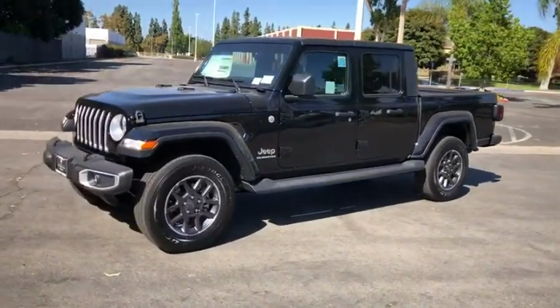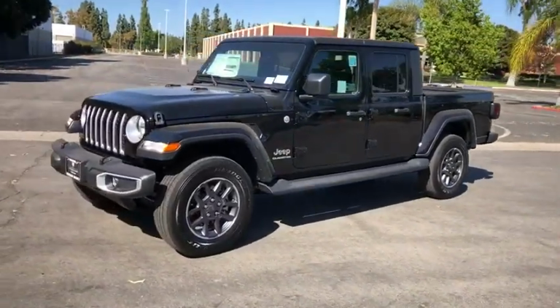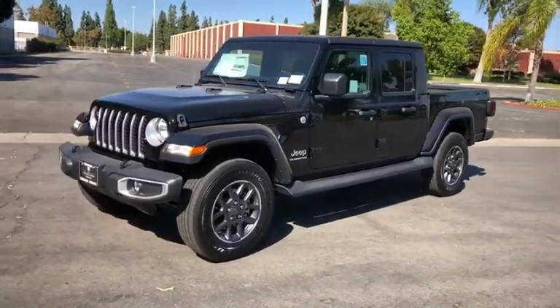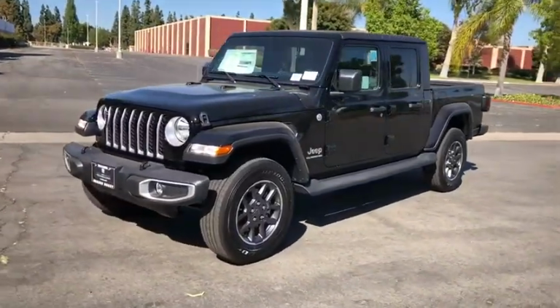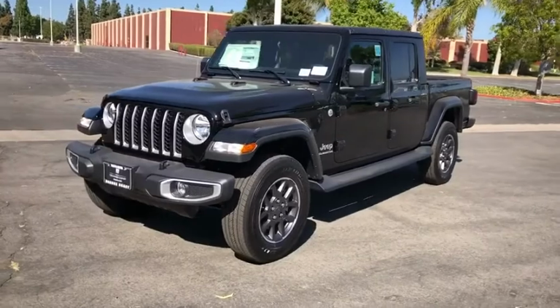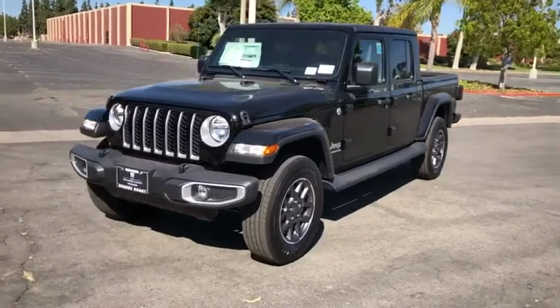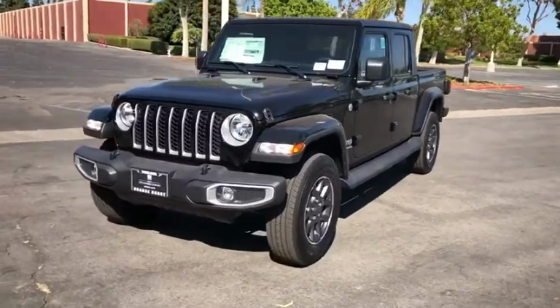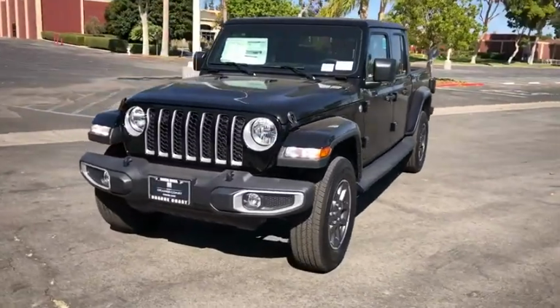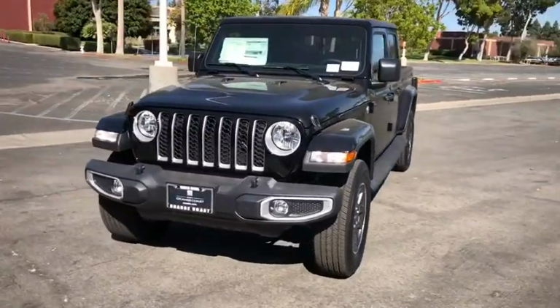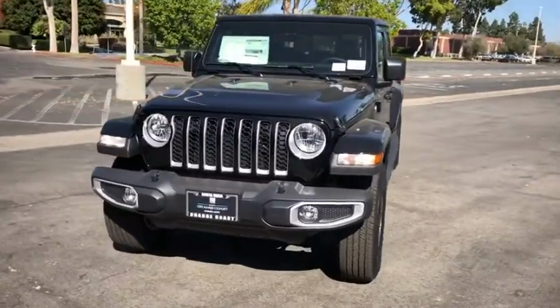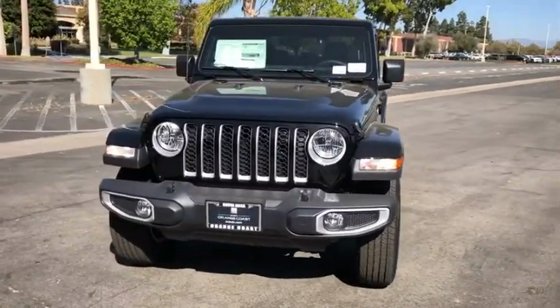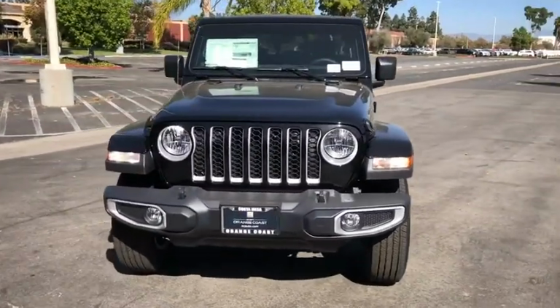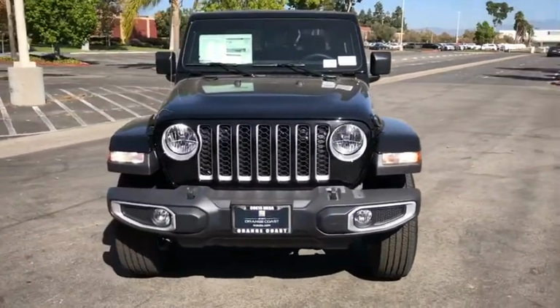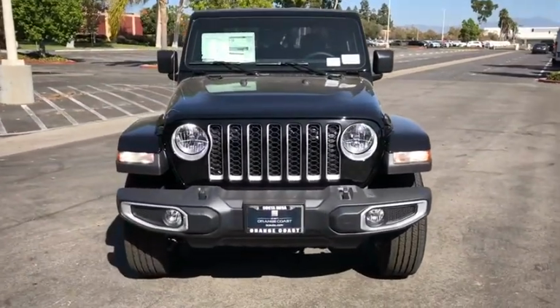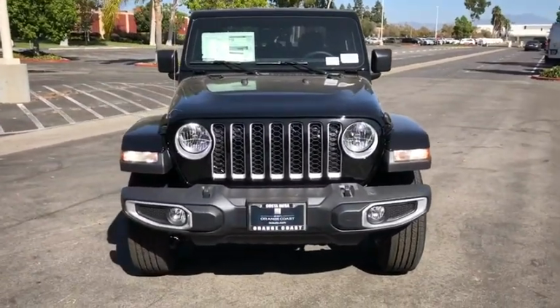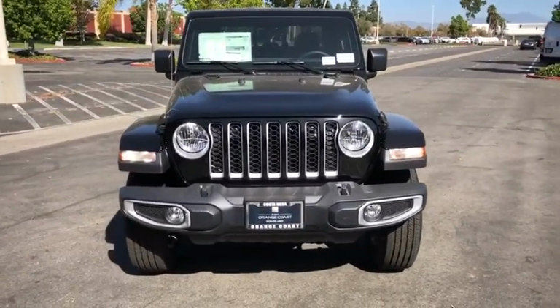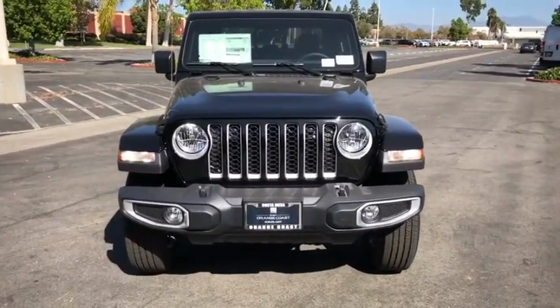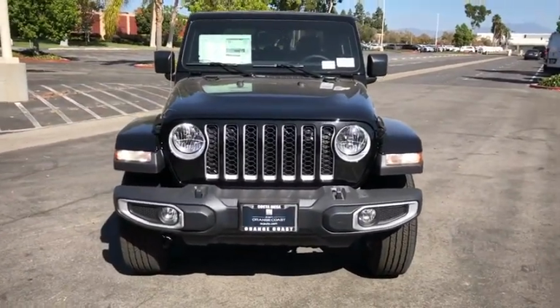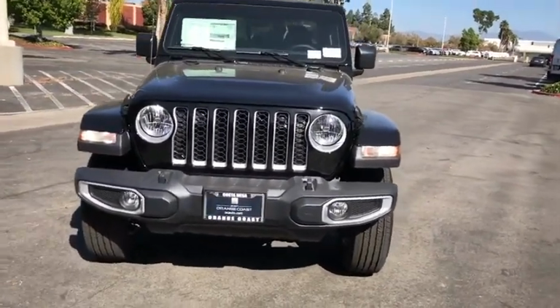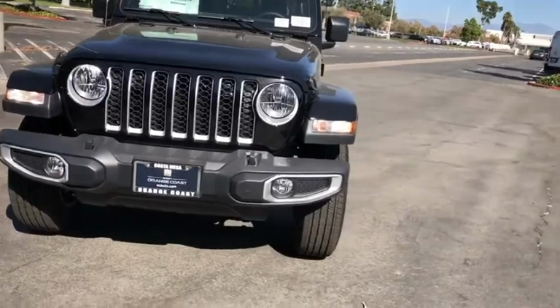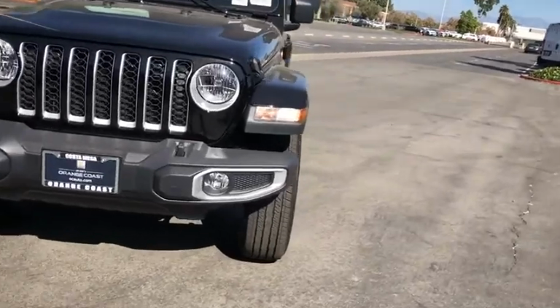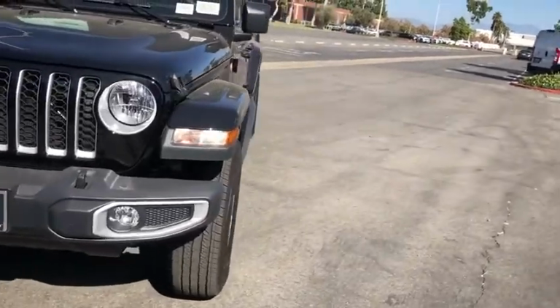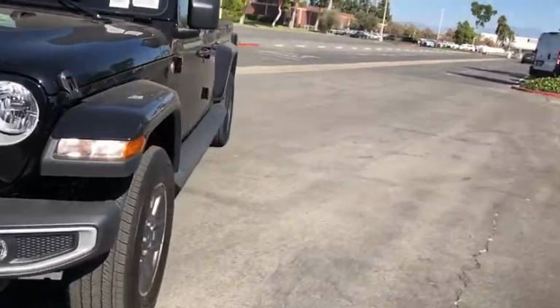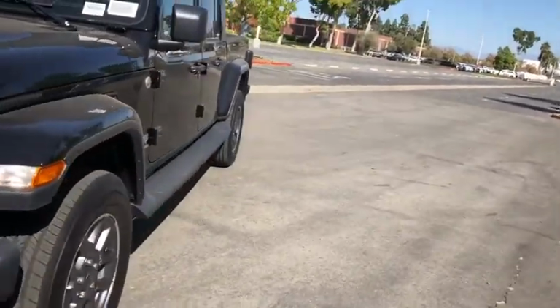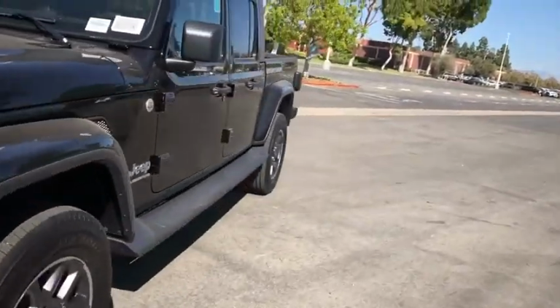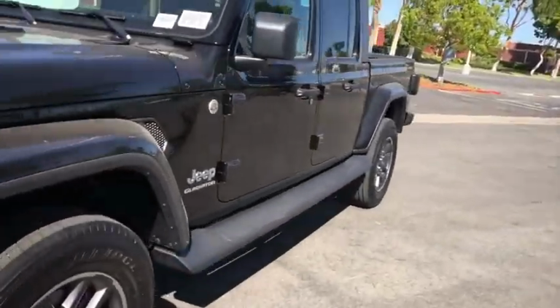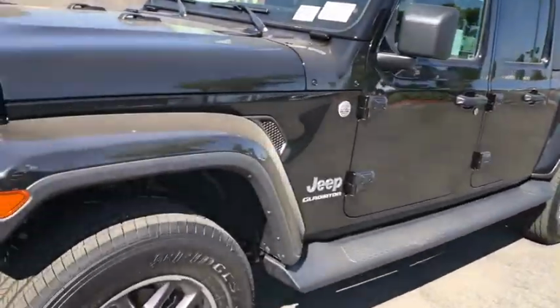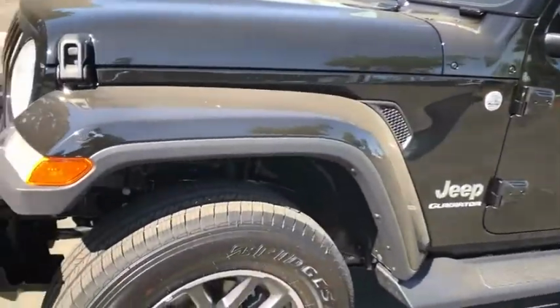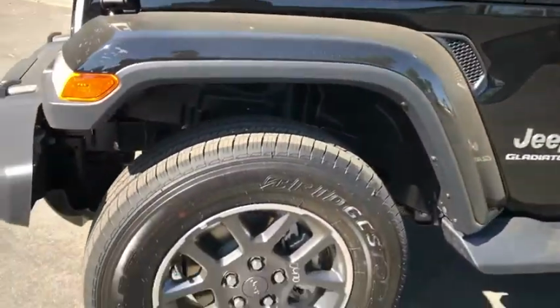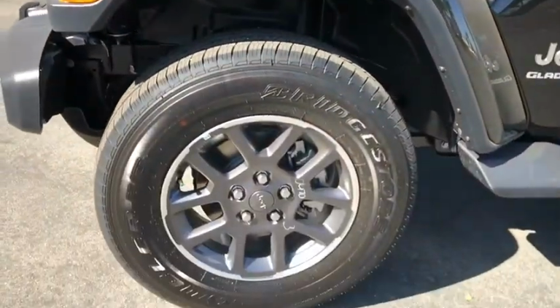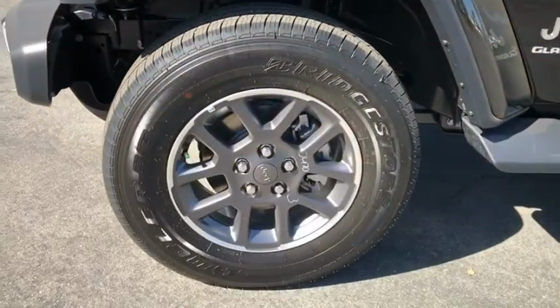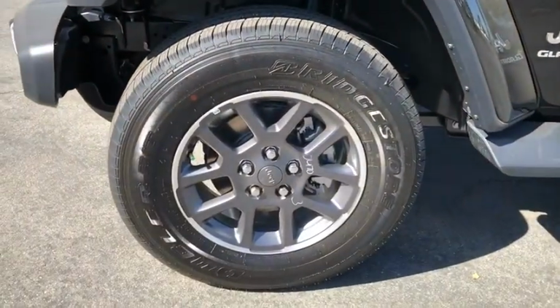Adjustable steering wheel, four-wheel drive, aluminum wheels, keyless start, floor mats, four-wheel disc brakes, cruise control, AM-FM stereo radio, universal garage door opener.